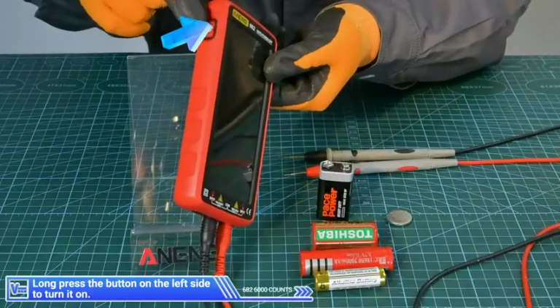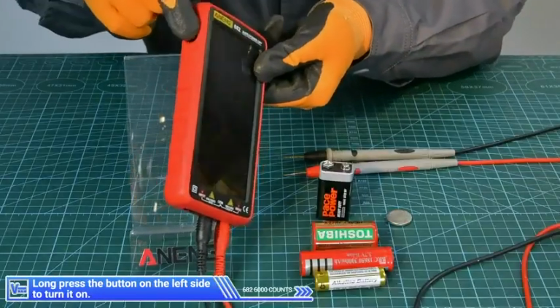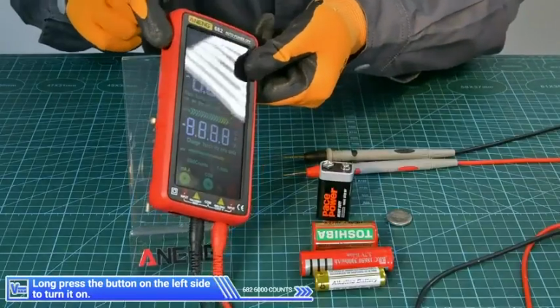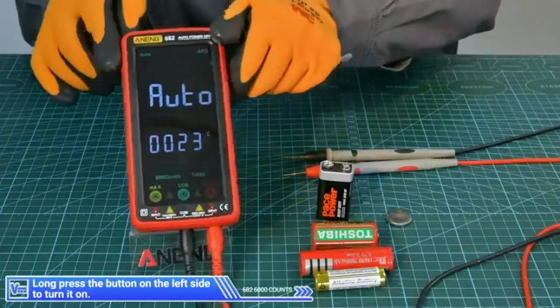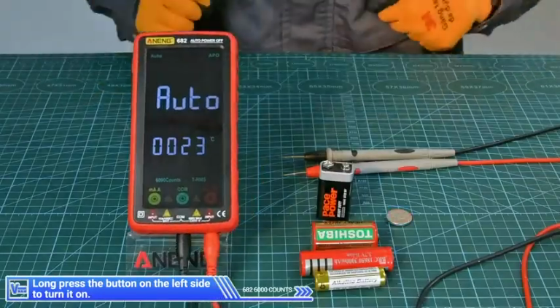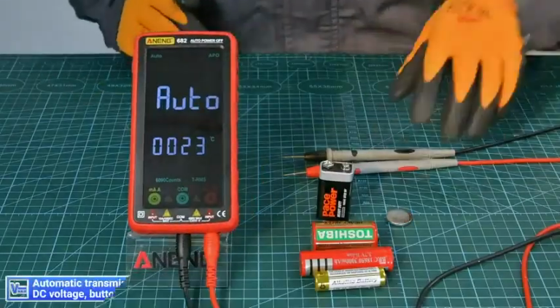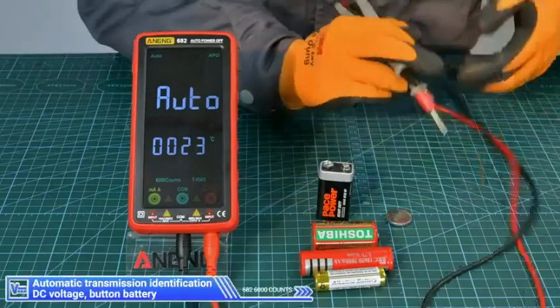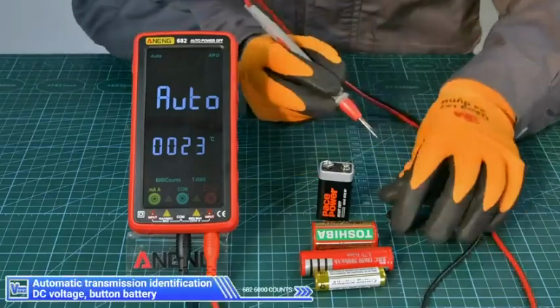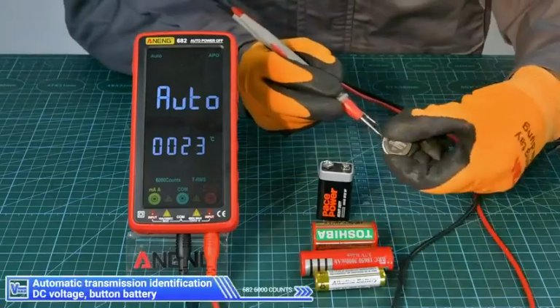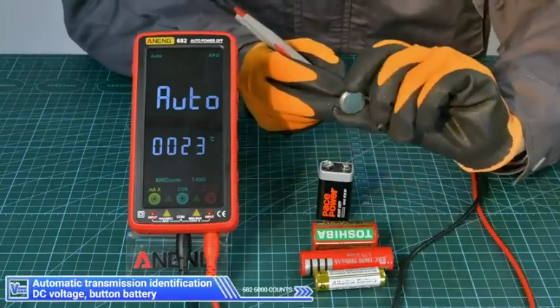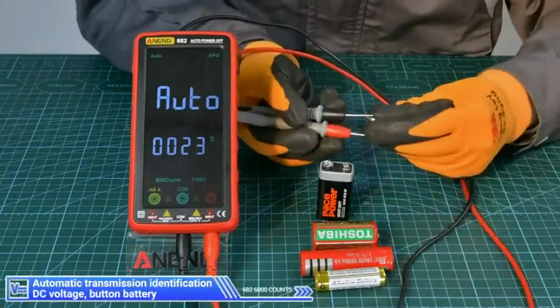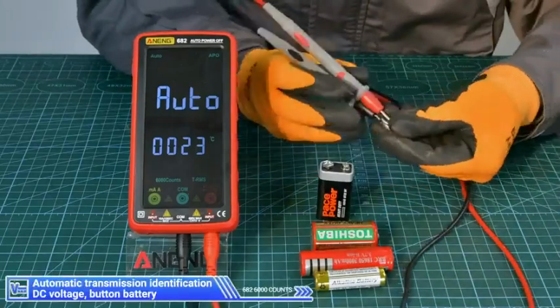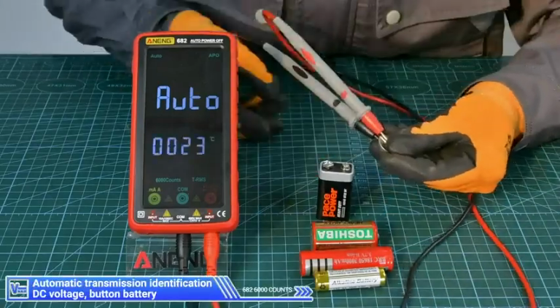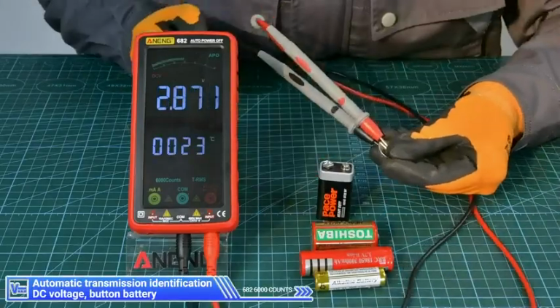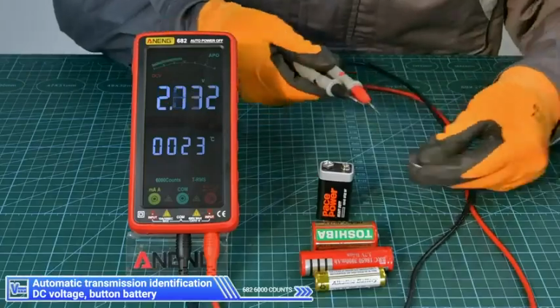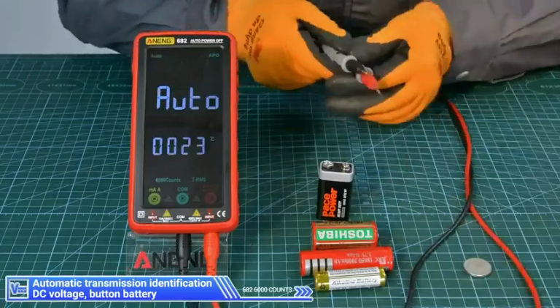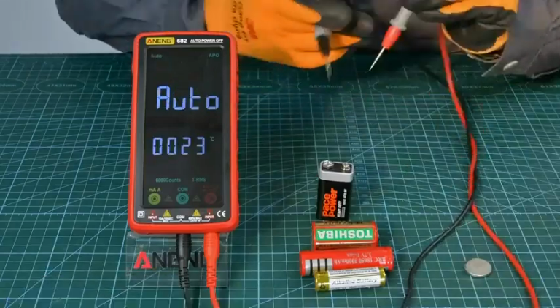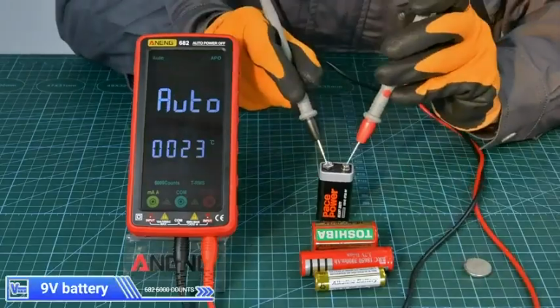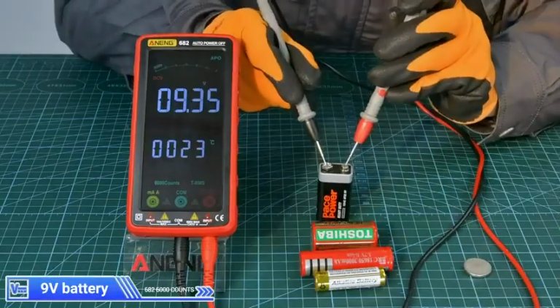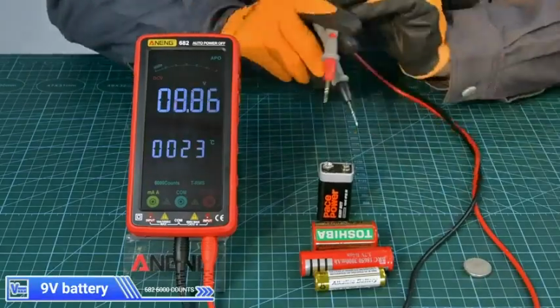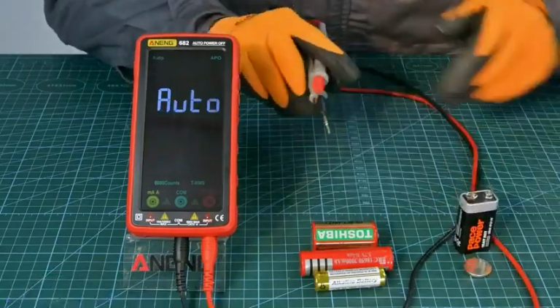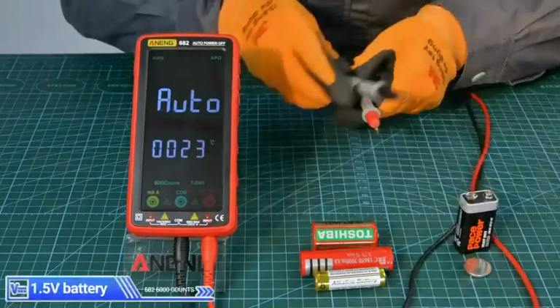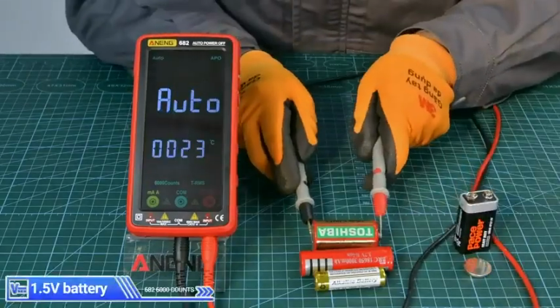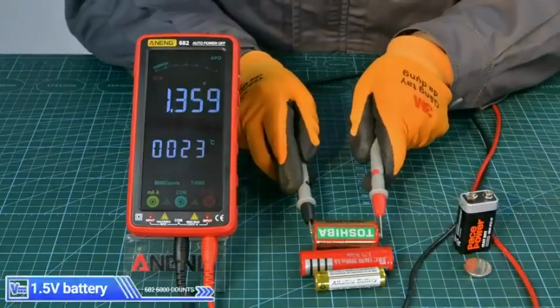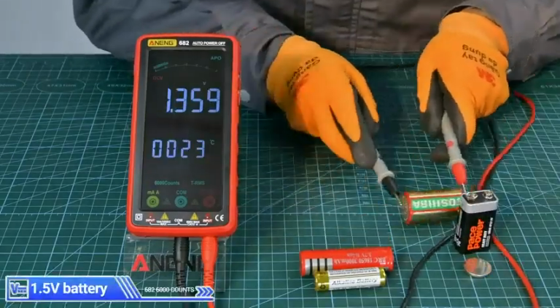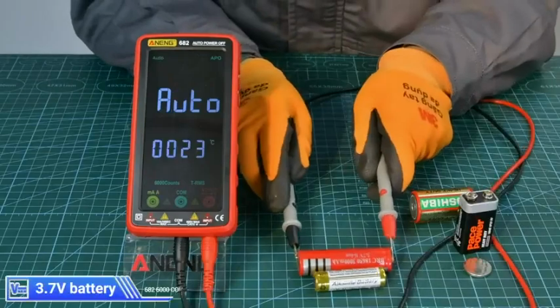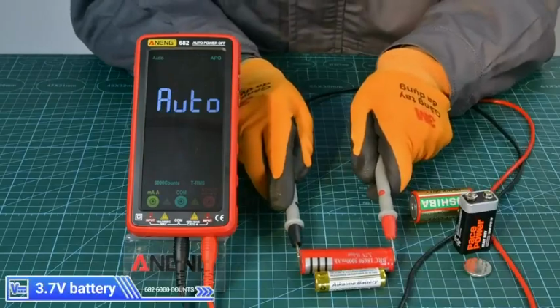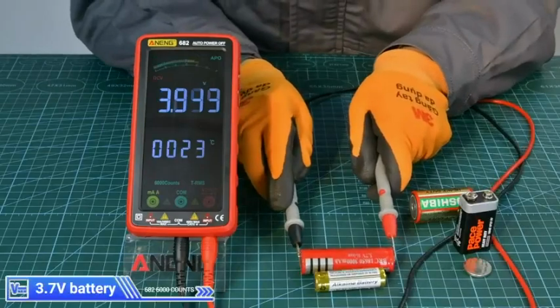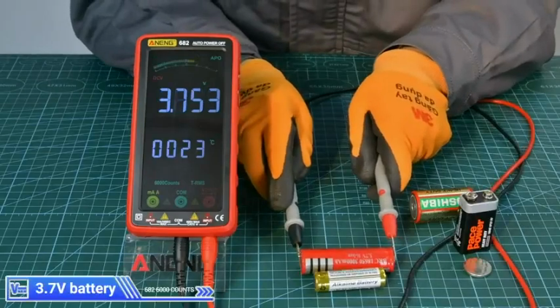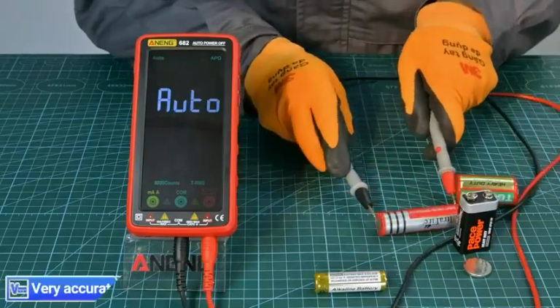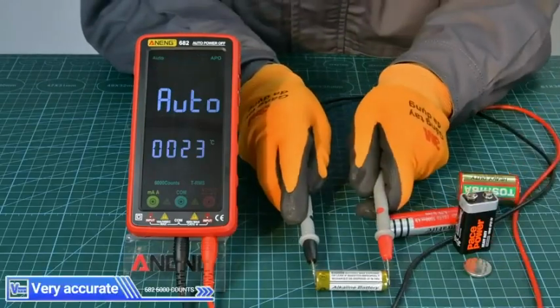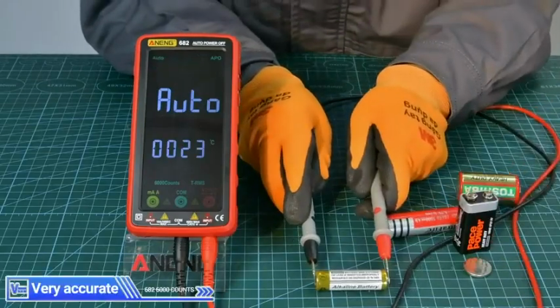Long press the button on the left side to turn it on. Automatic transmission identification for DC voltage: 9V battery, 15V battery, 37V battery — very accurate.